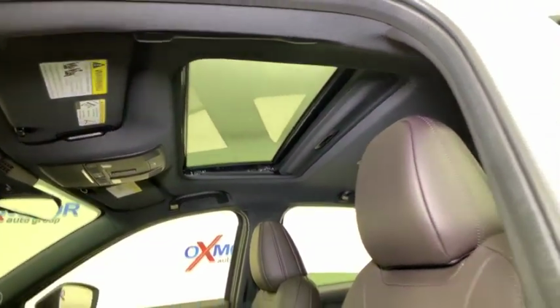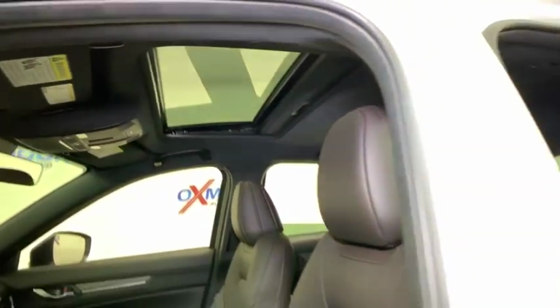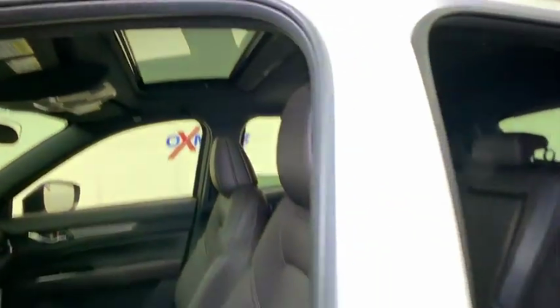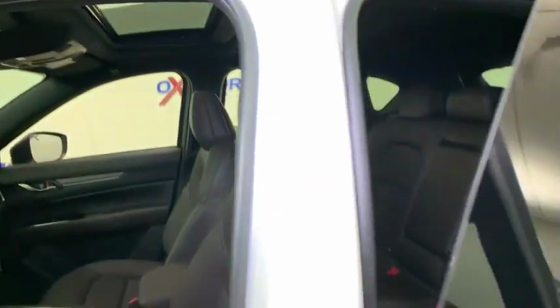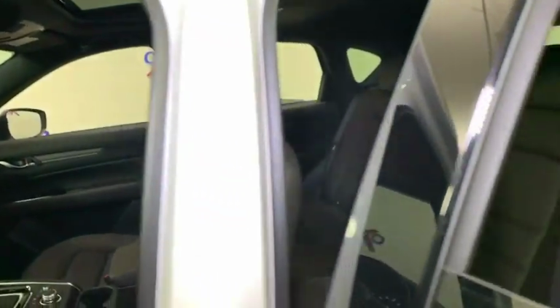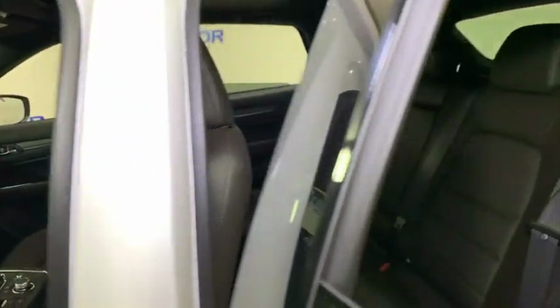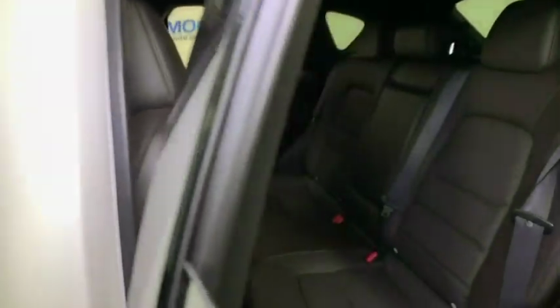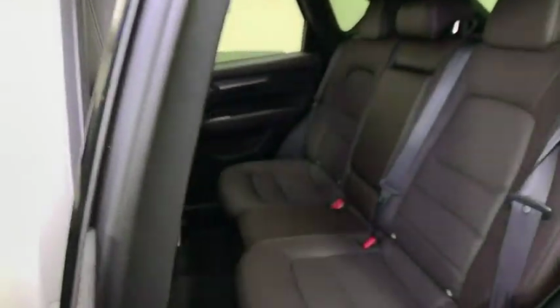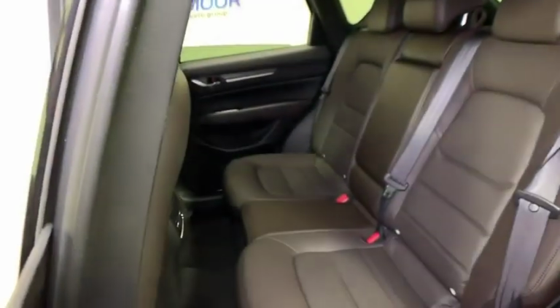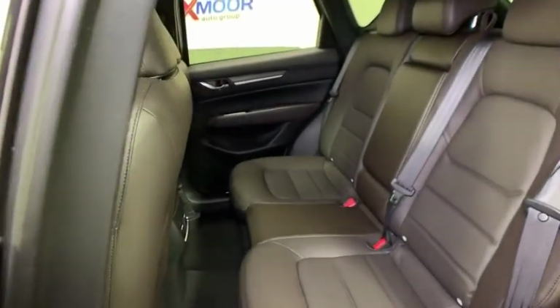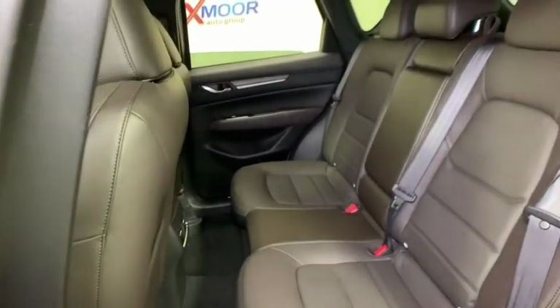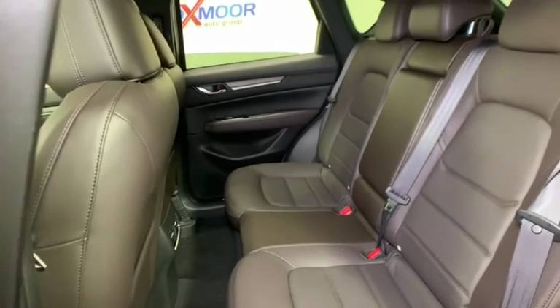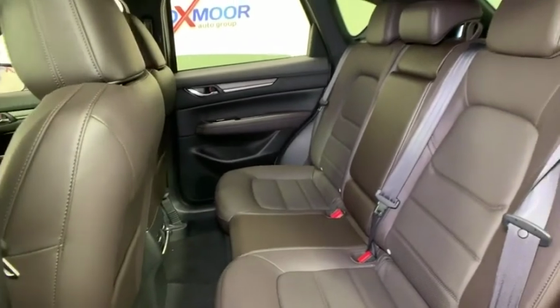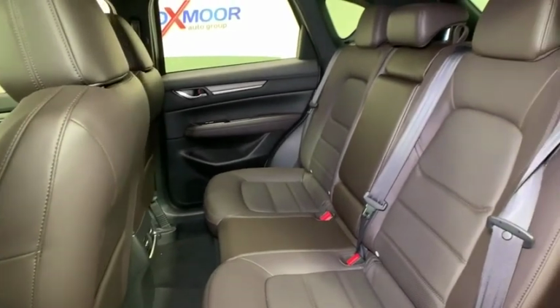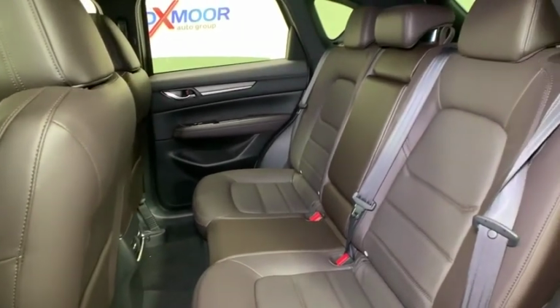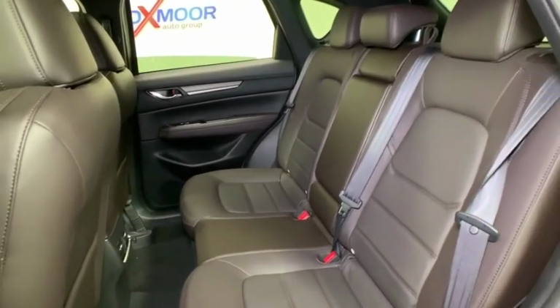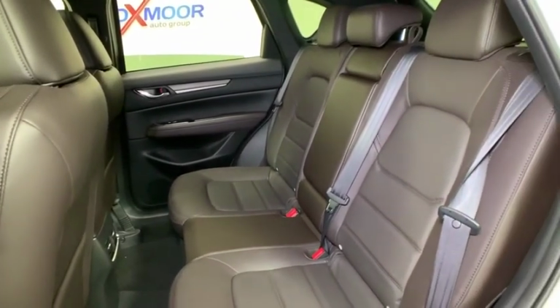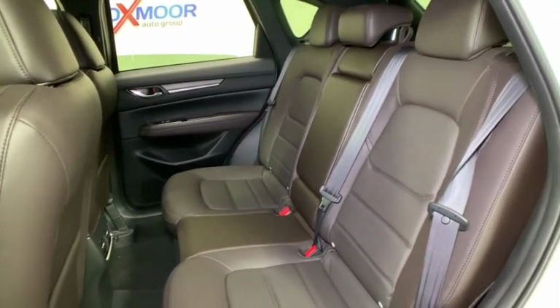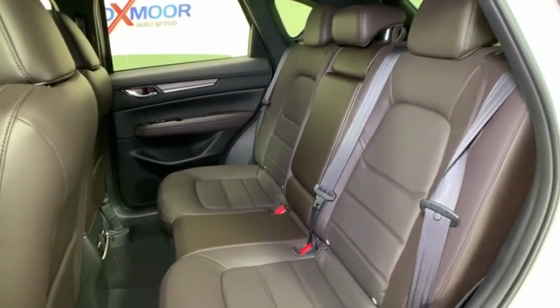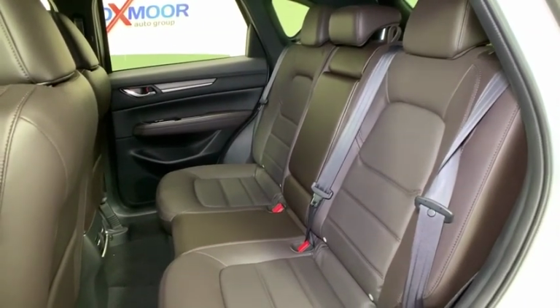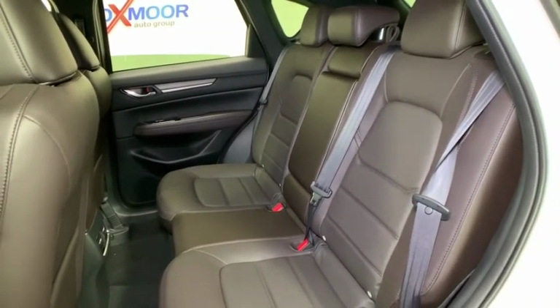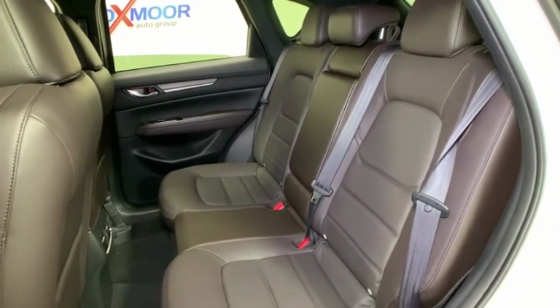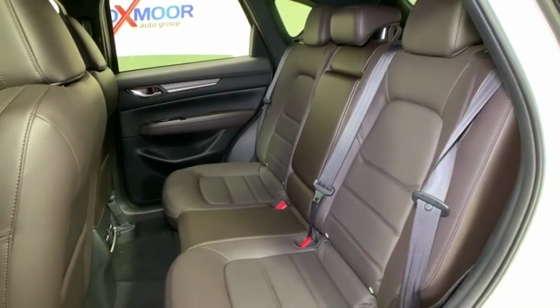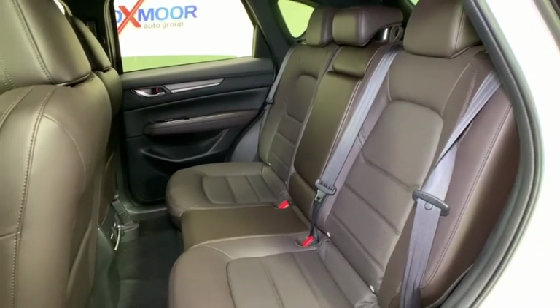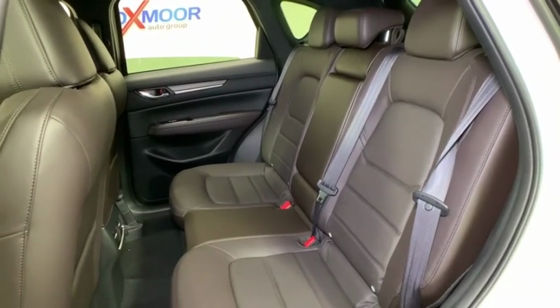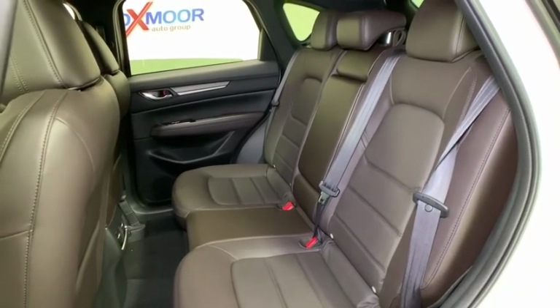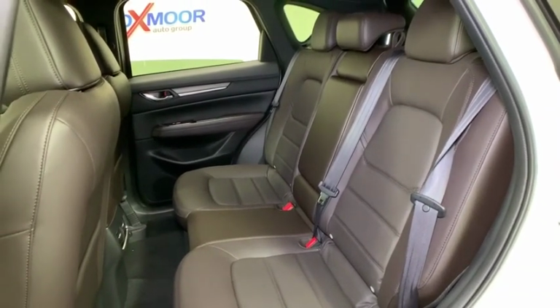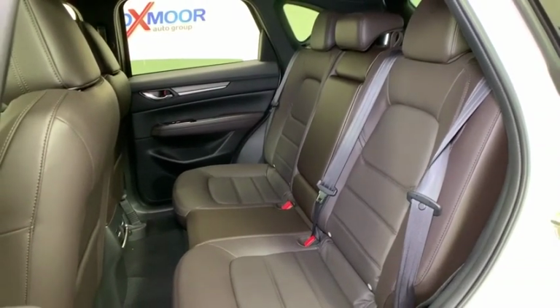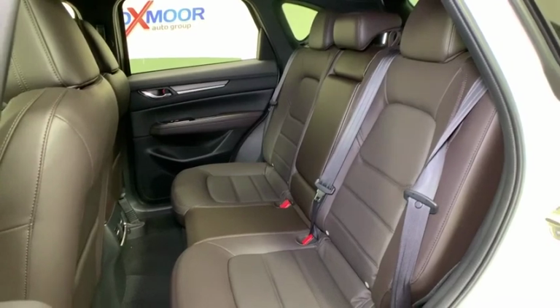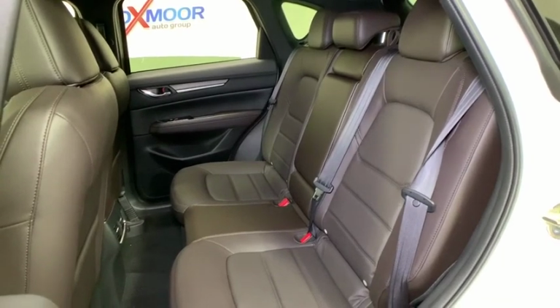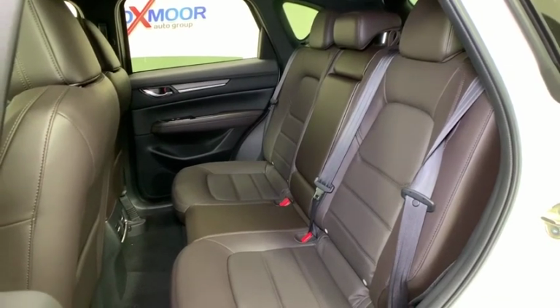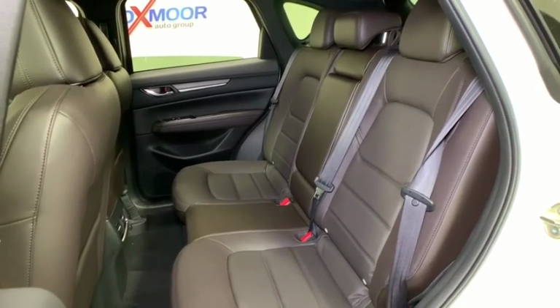Brake assist, tachometer, leather seats, remote keyless entry. This beauty is sure to make you the talk of the neighborhood, so call or drop in for a test drive today.